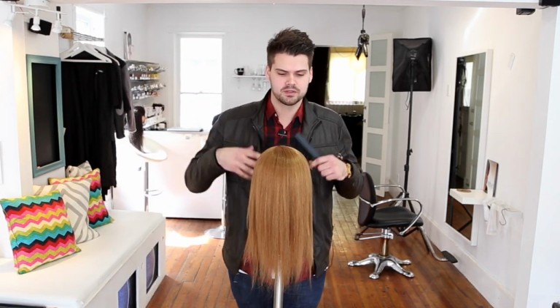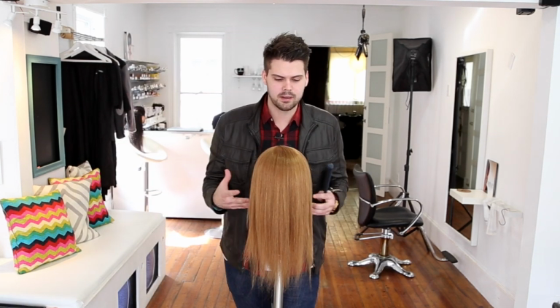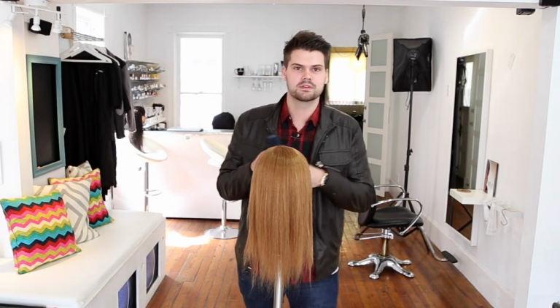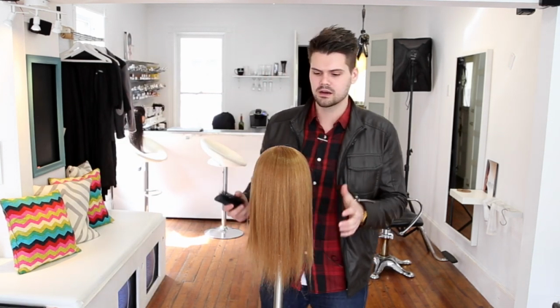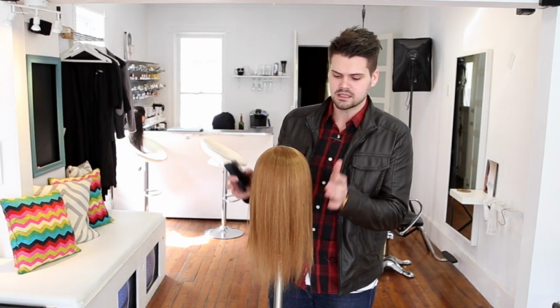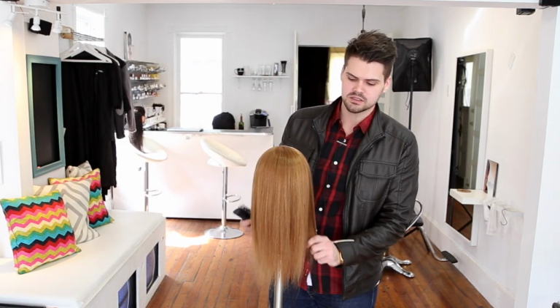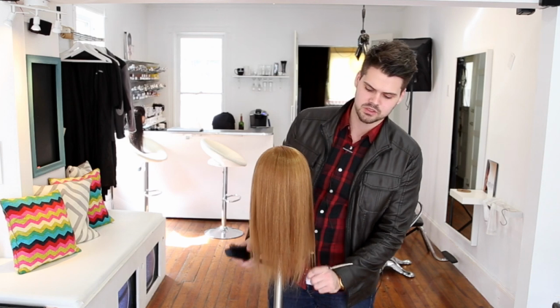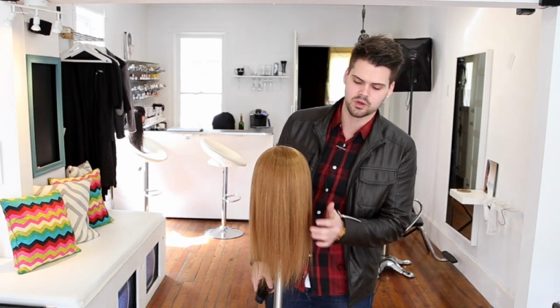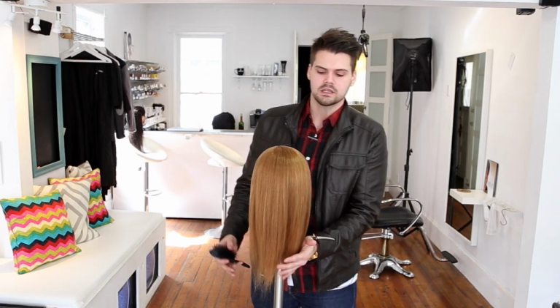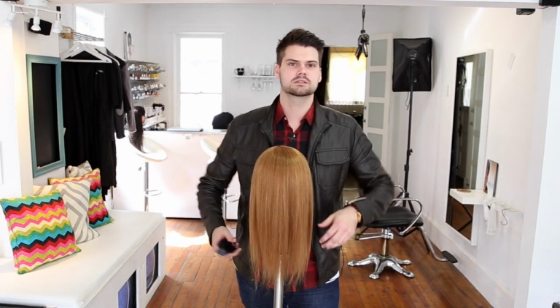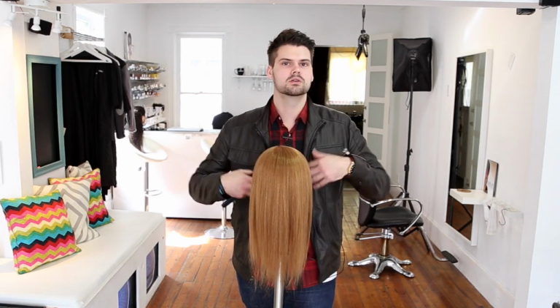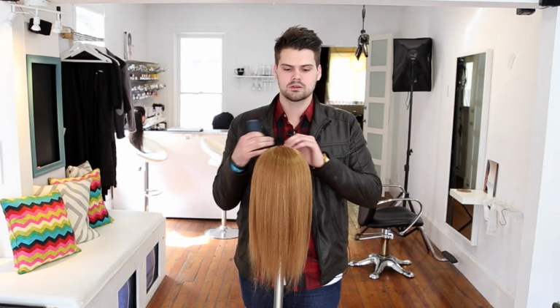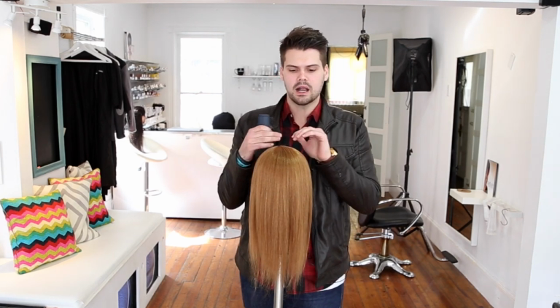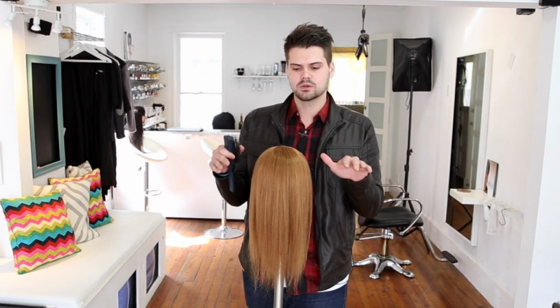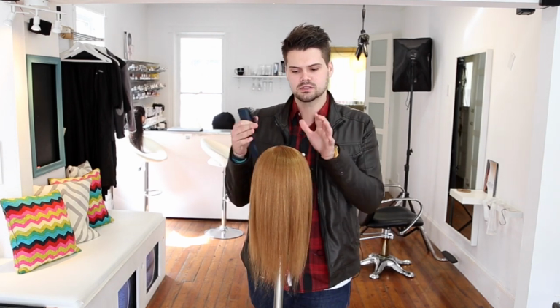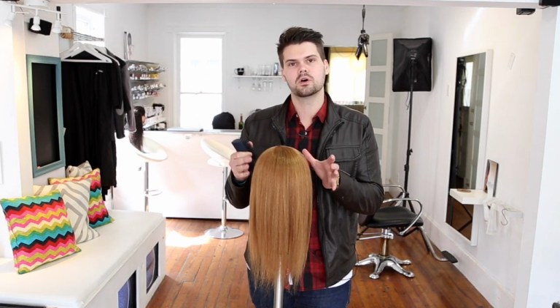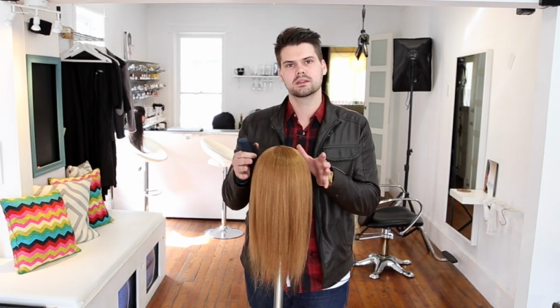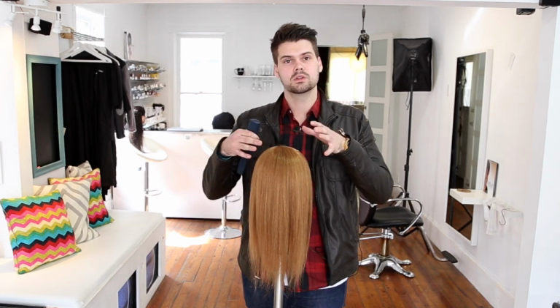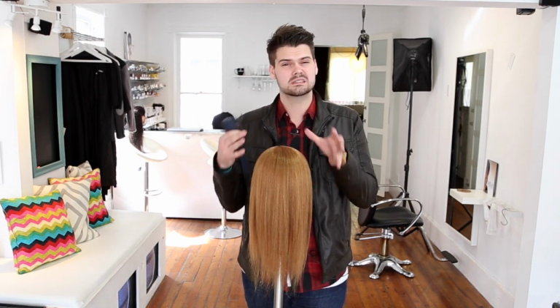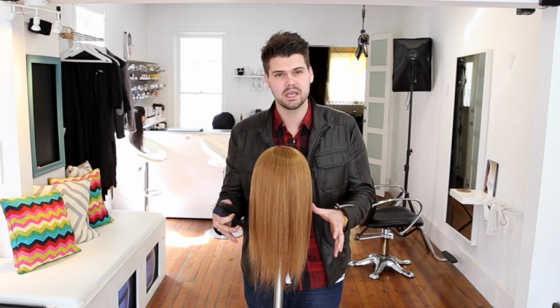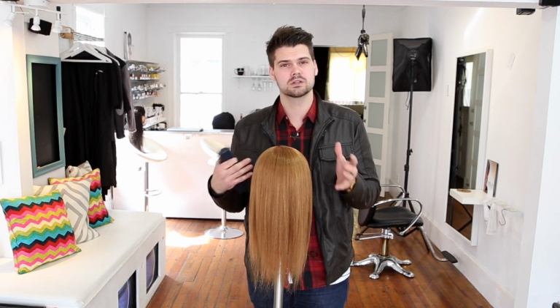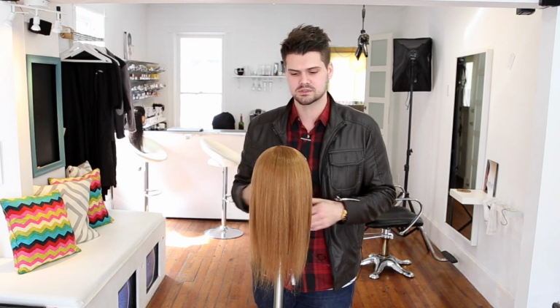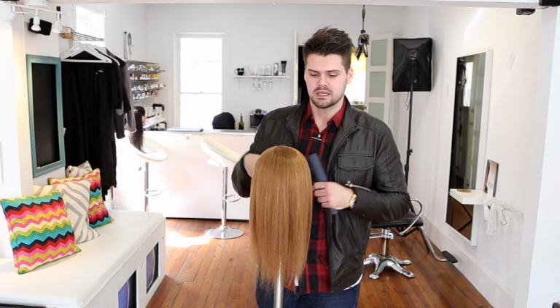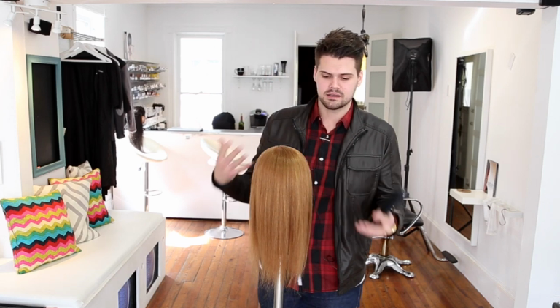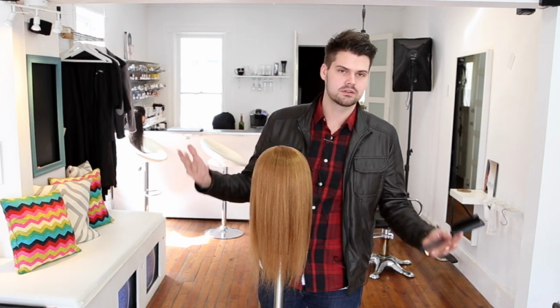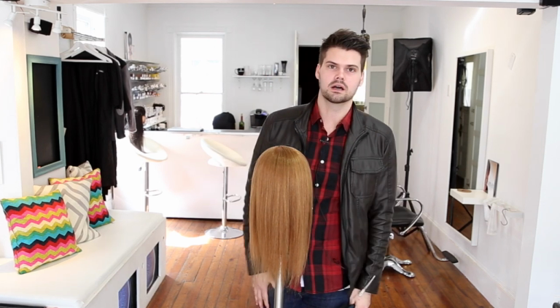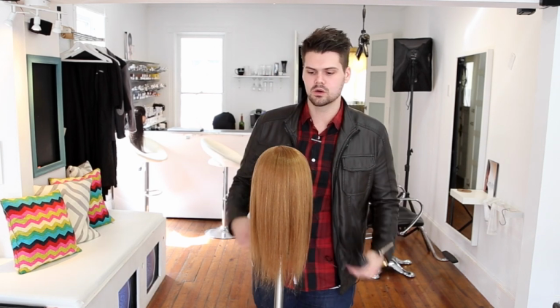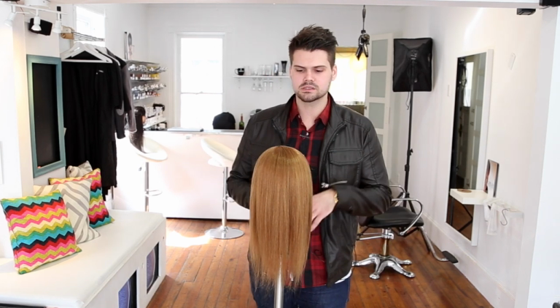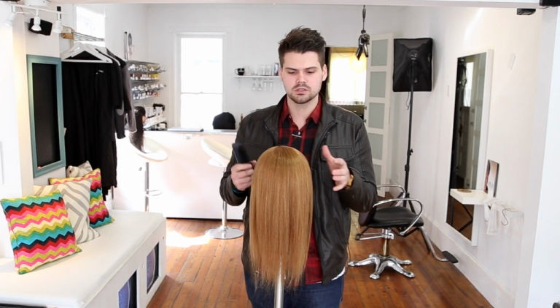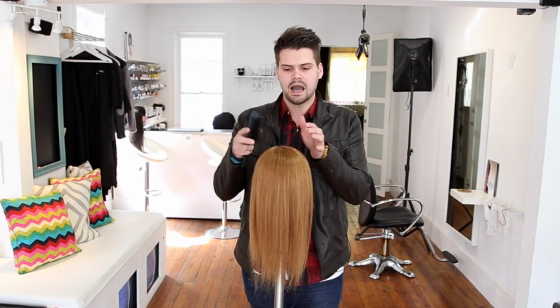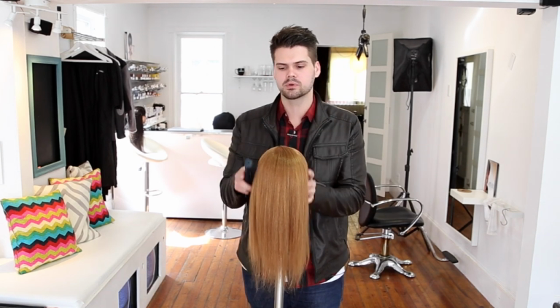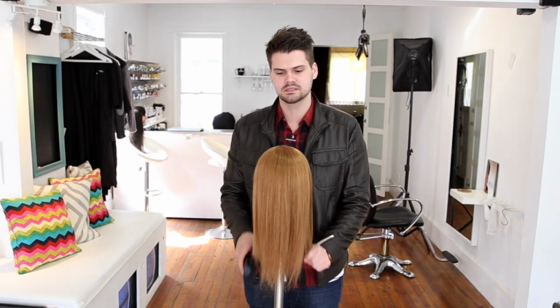It's about the prep of the hair — getting the hair to a certain point to where it's going to be great. No matter how you cut it, it's going to fall the way that you're going to see the weight, how it shifts and everything else. So let me talk to you about how we prepped this.